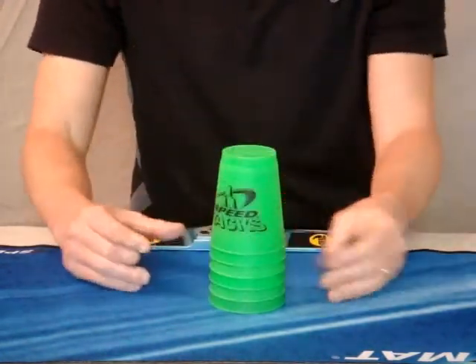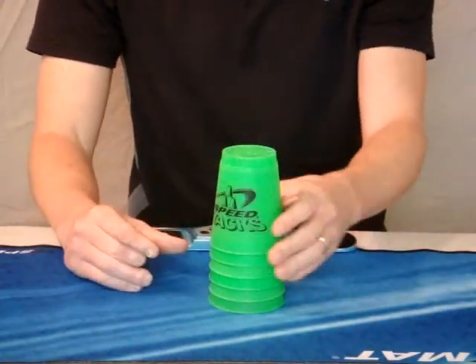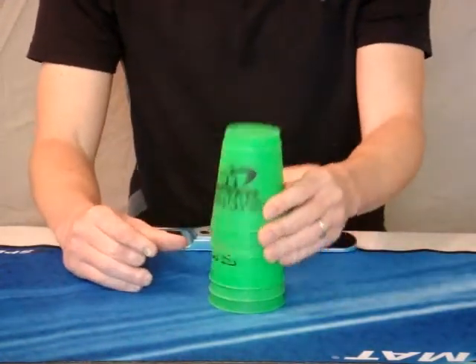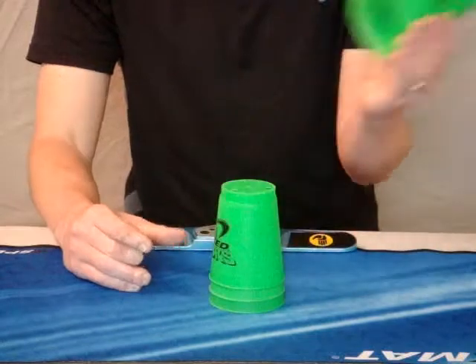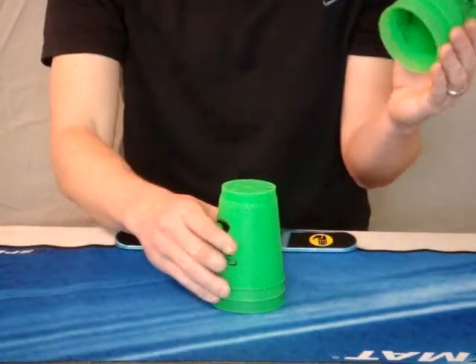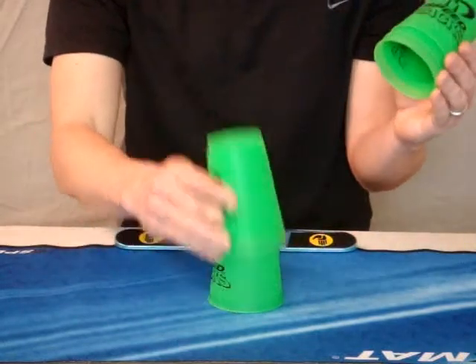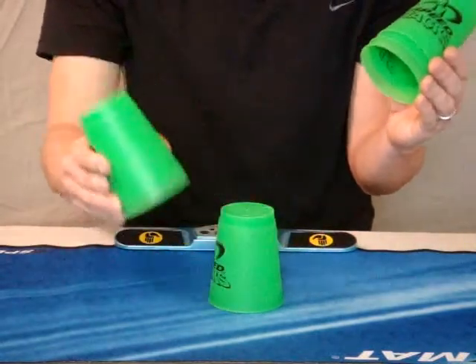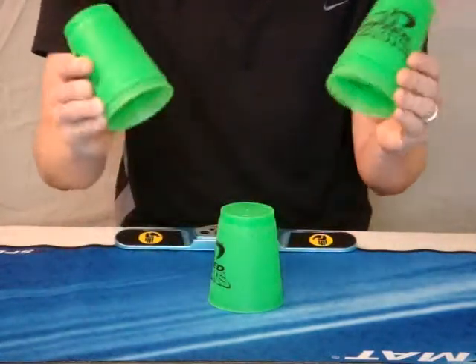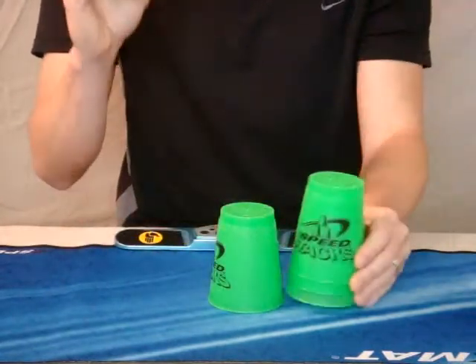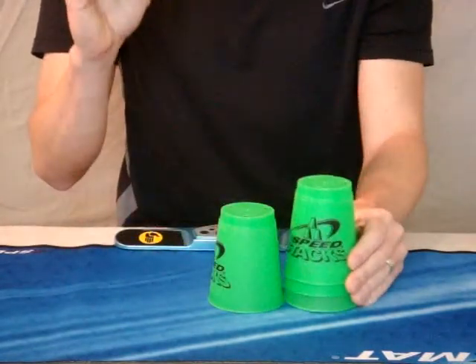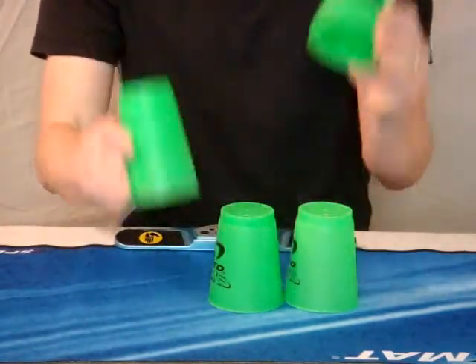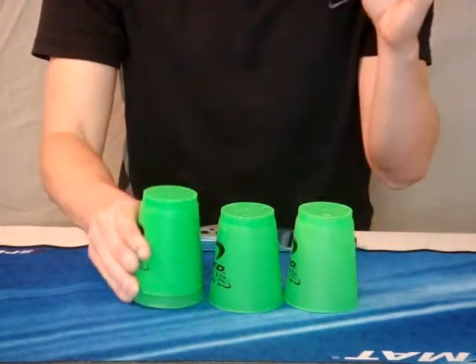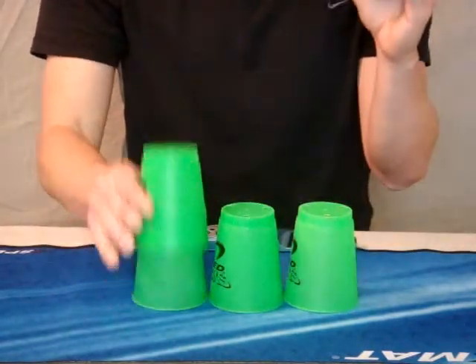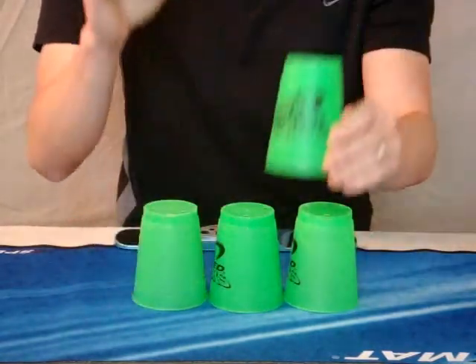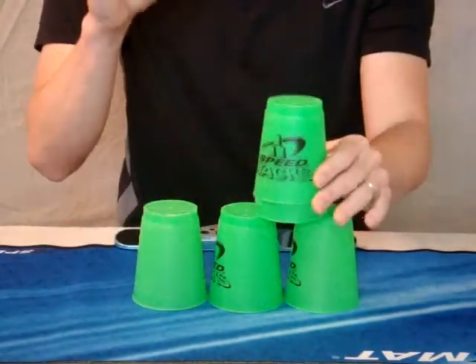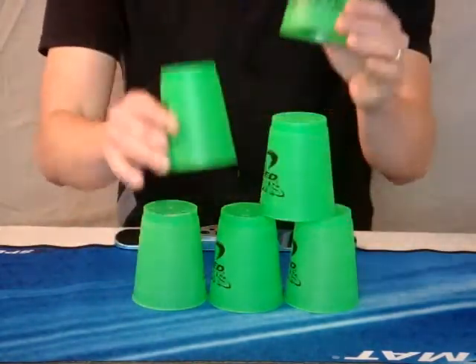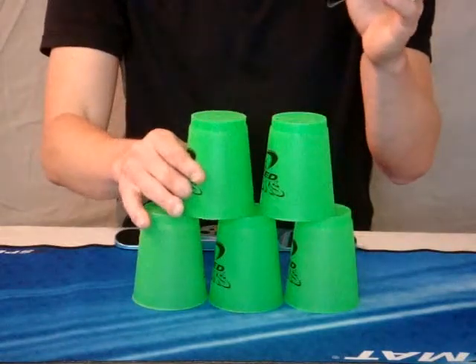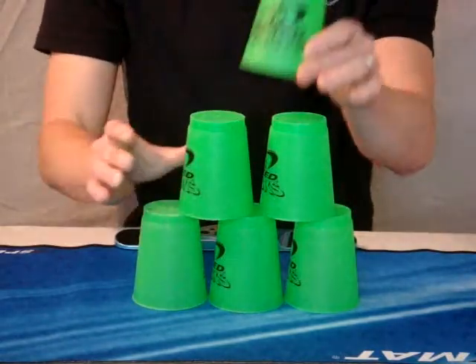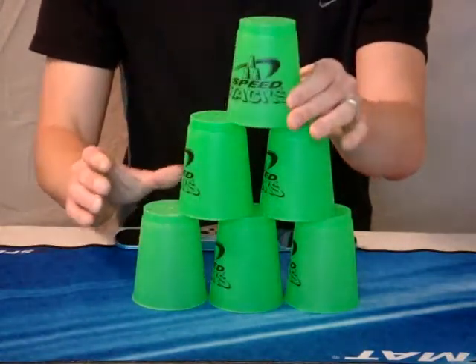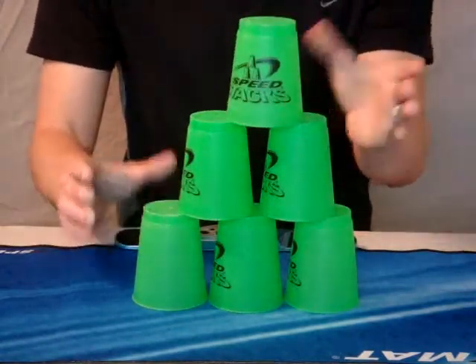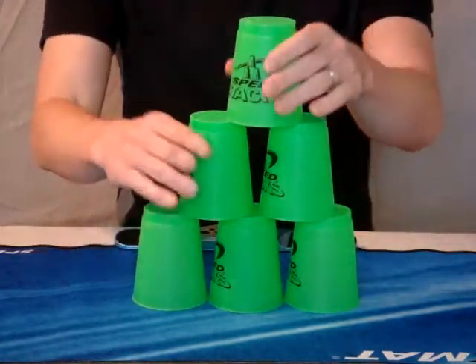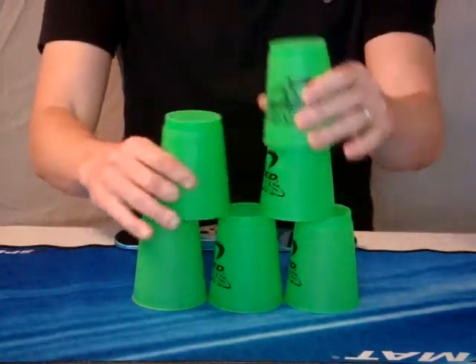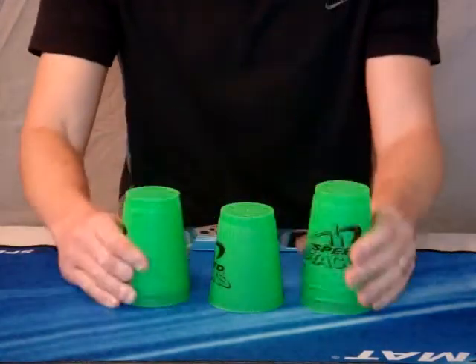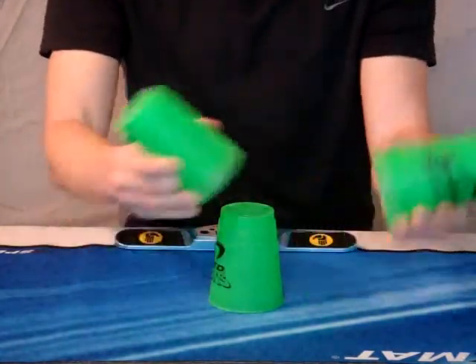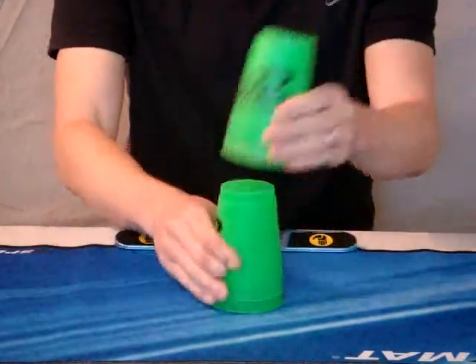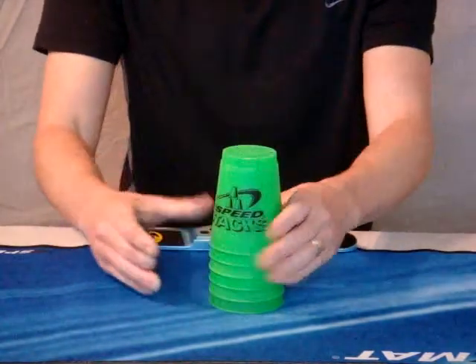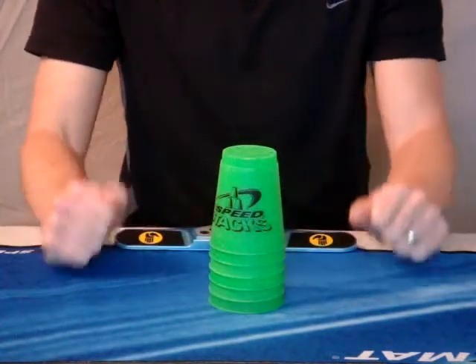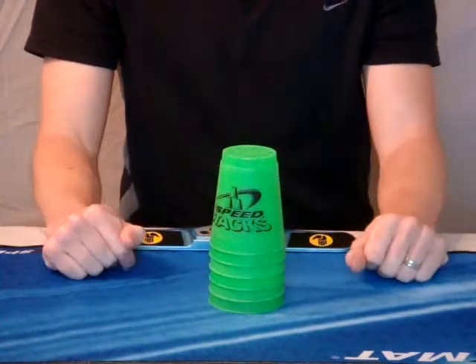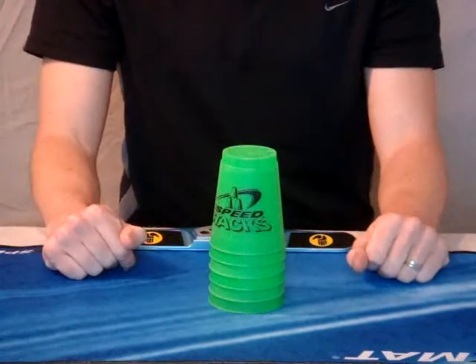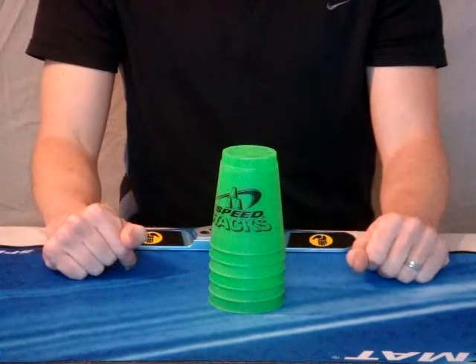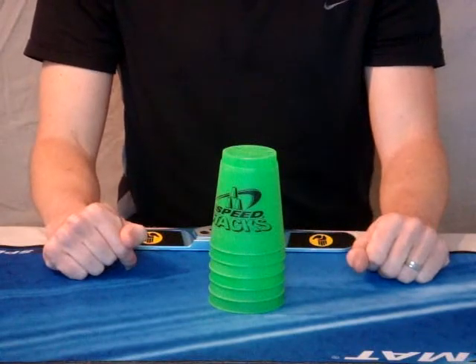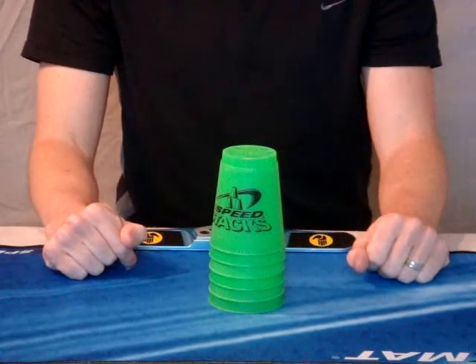One more time: grab 3, grab 2, 1 behind, using both hands. Notice that the socks are touching at the bottom. There we go. Closer look of the 6th deck. Thank you.